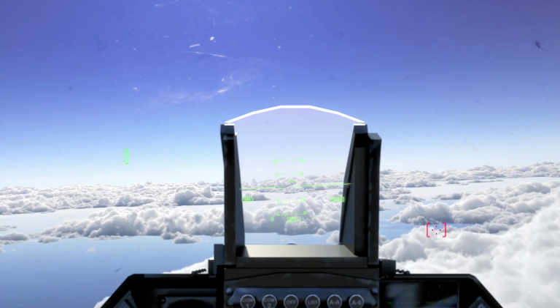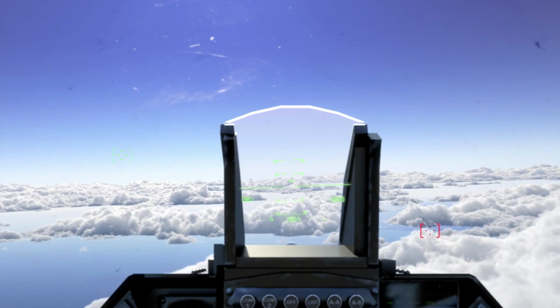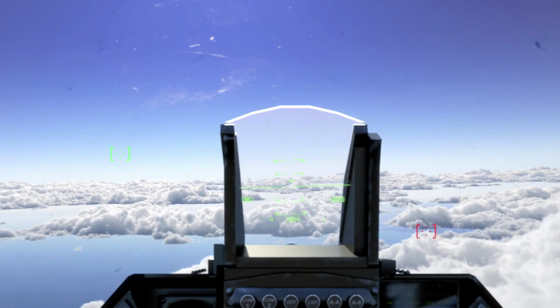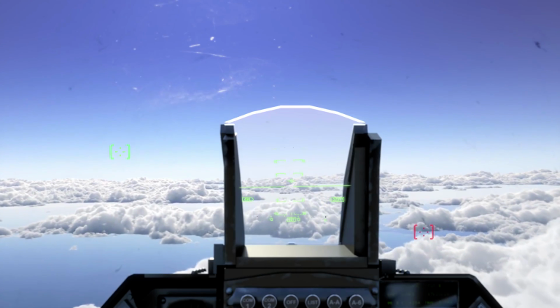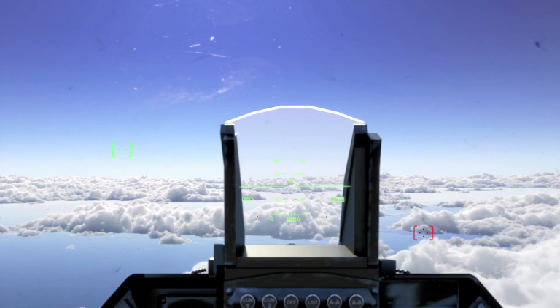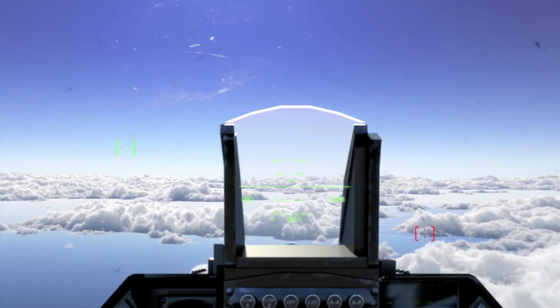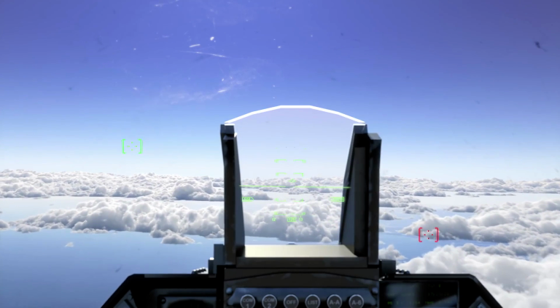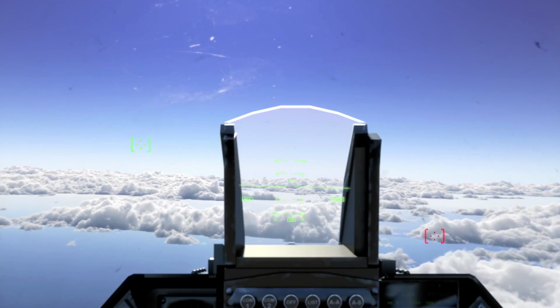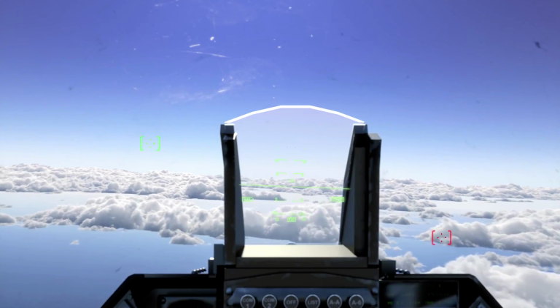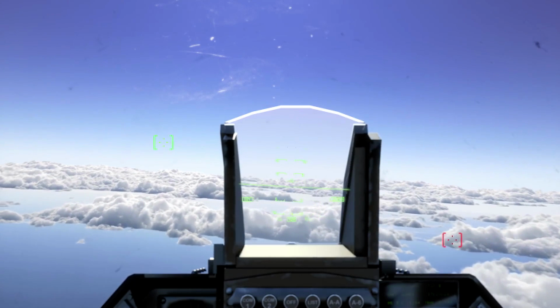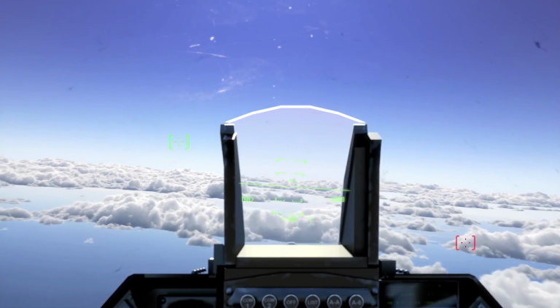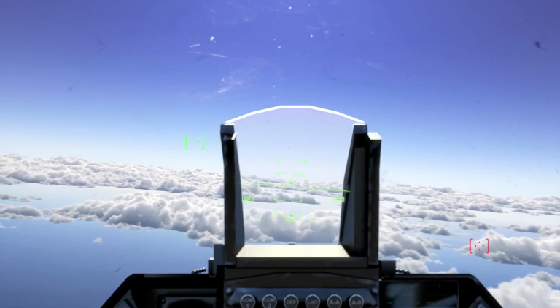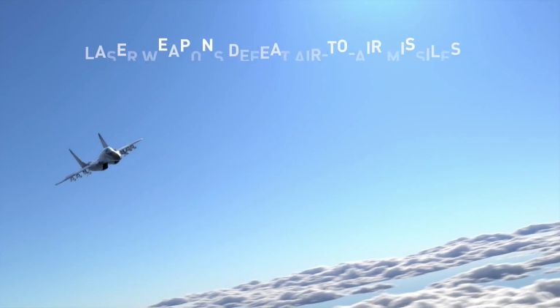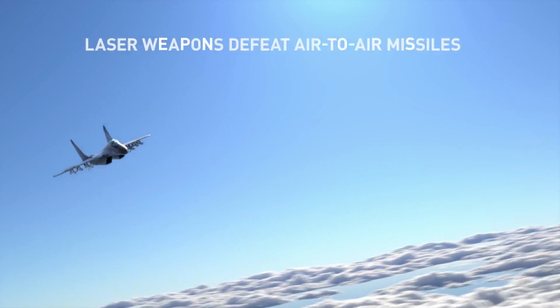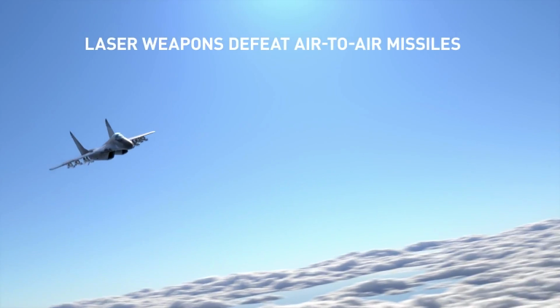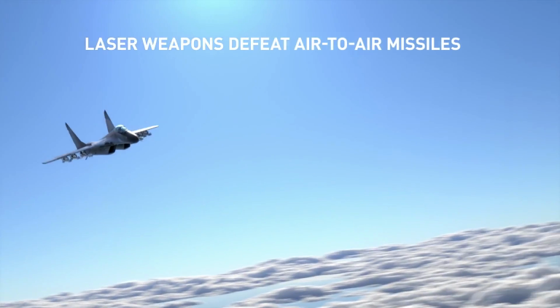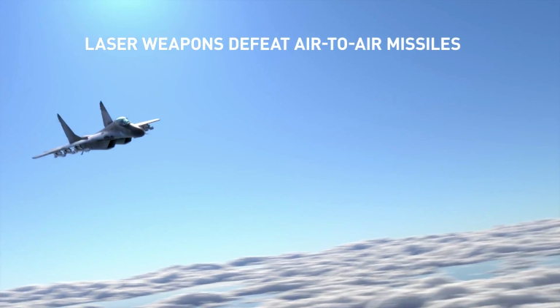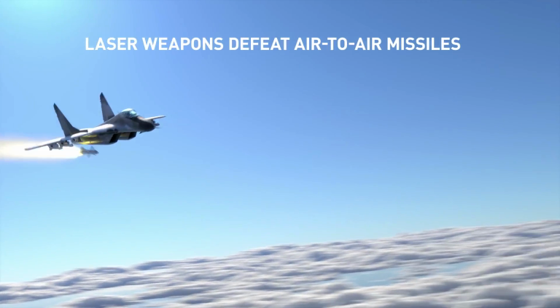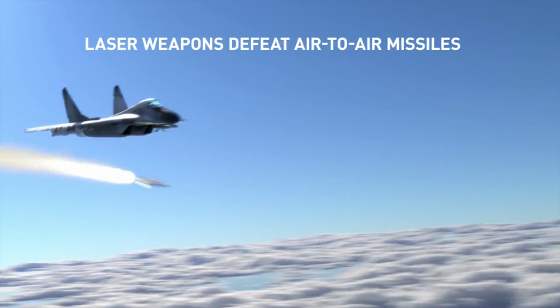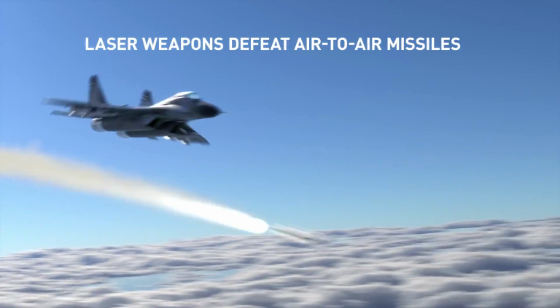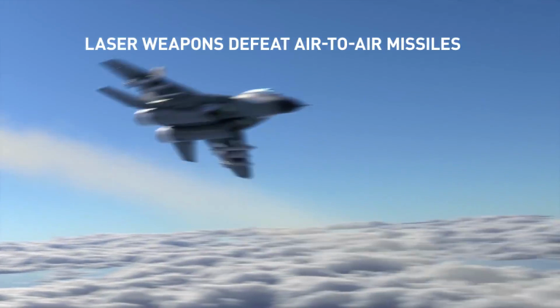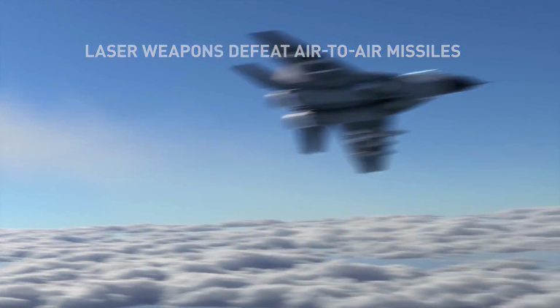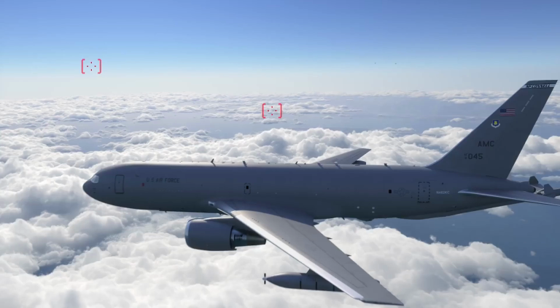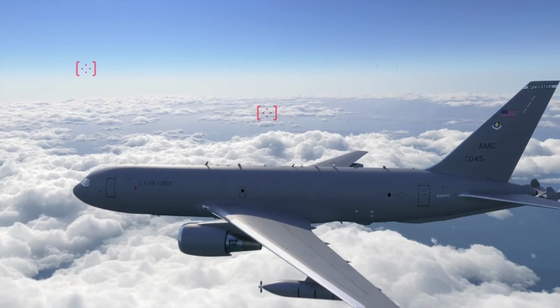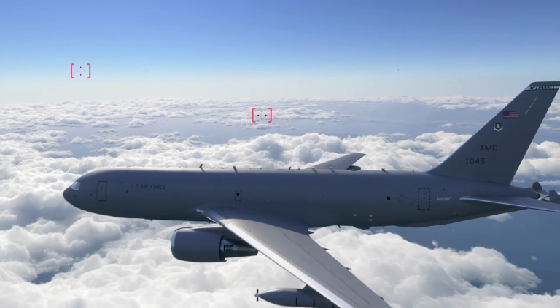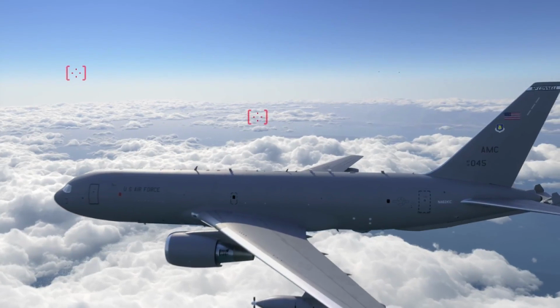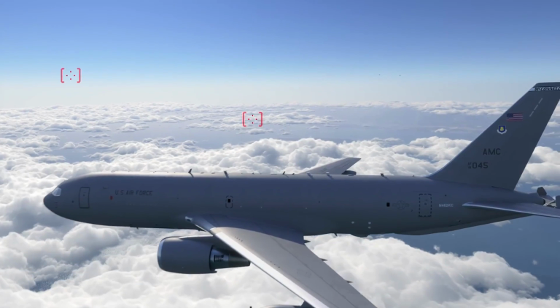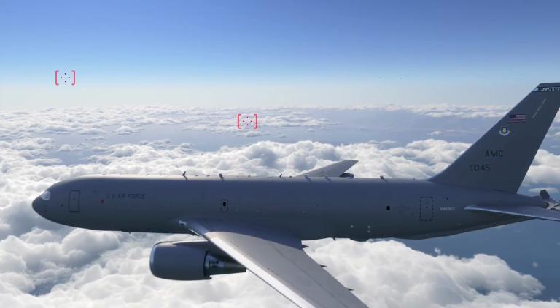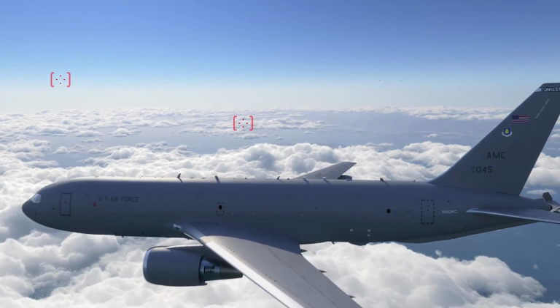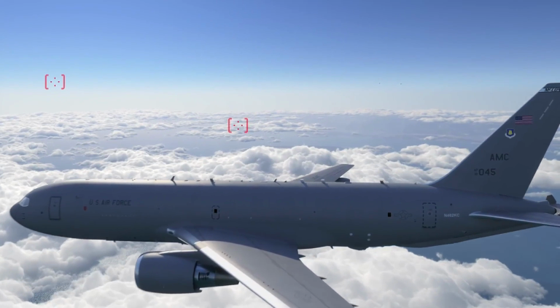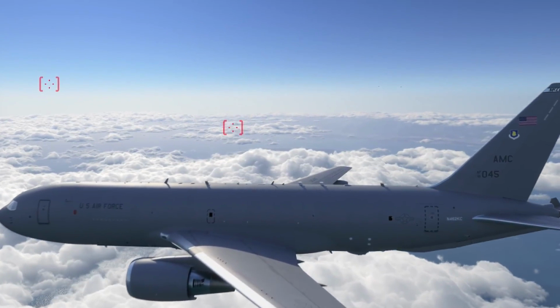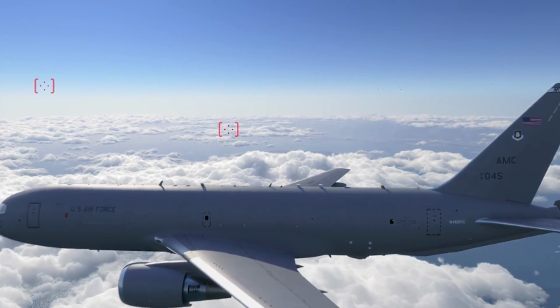Viper 2, target hostile, bullseye 360-20, 42,000. Viper 2, Texaco 5-1, airborne missile launch, bullseye 360-20, 42,000.